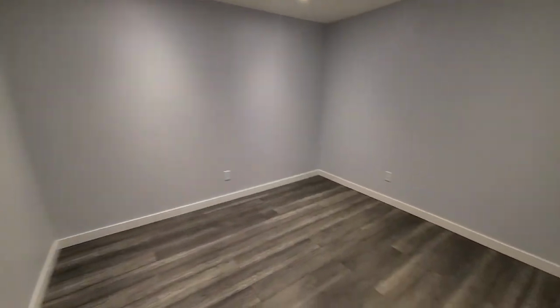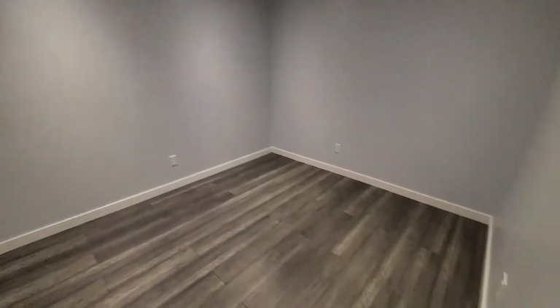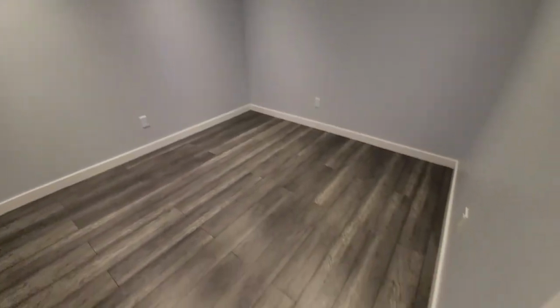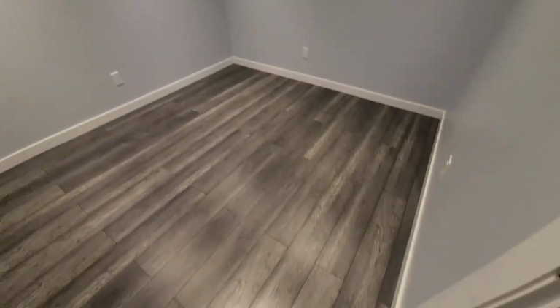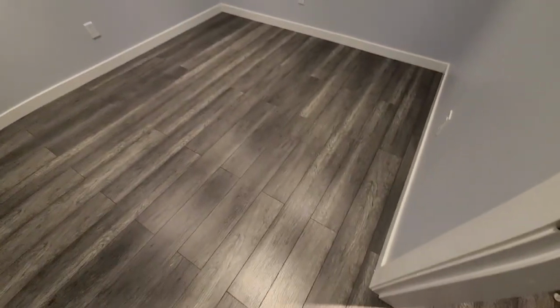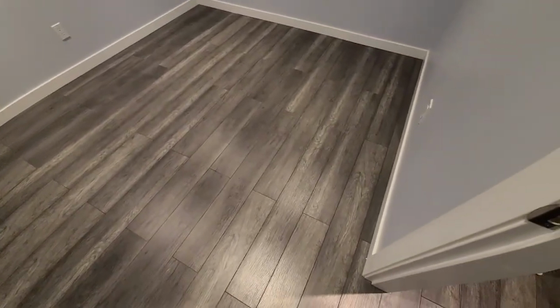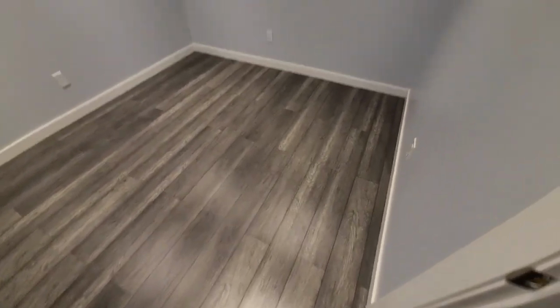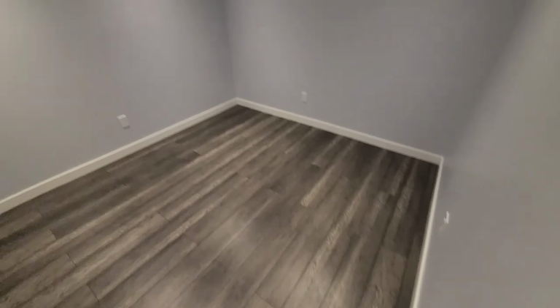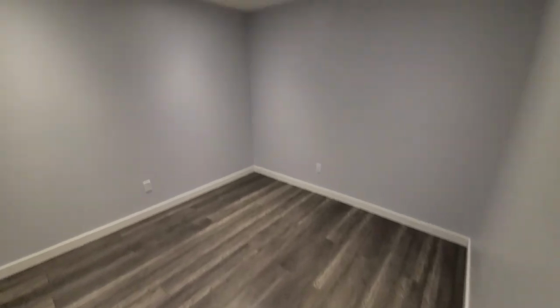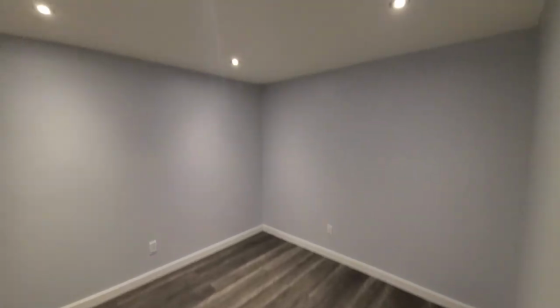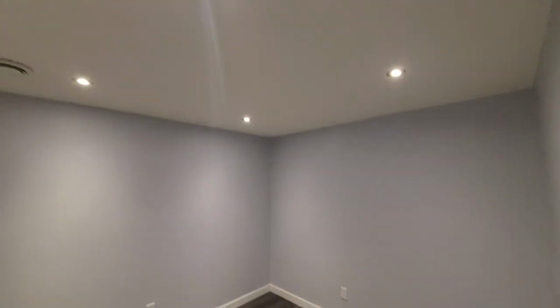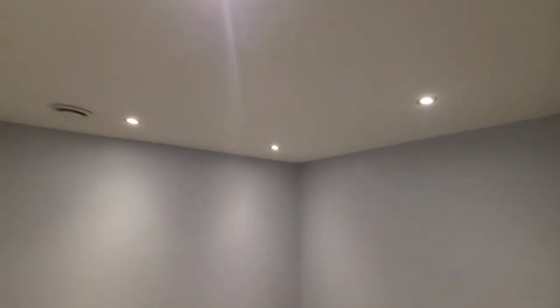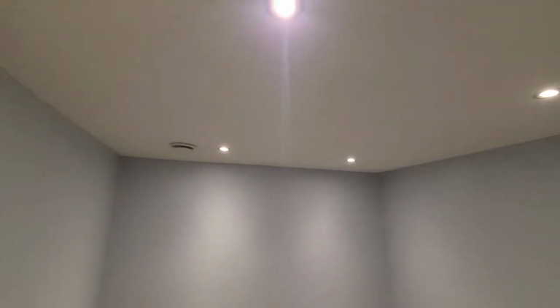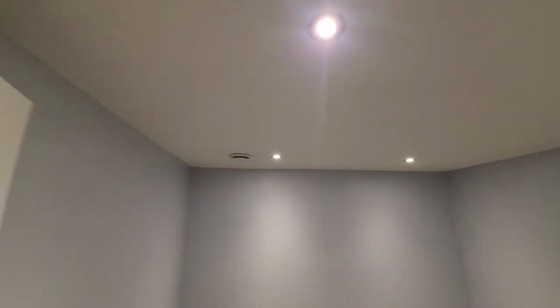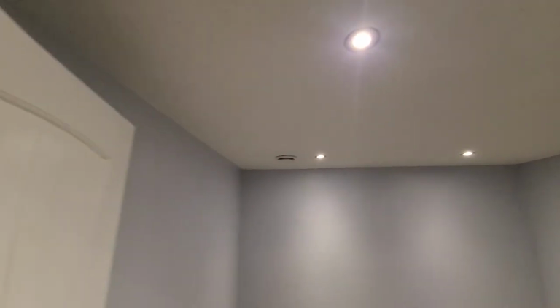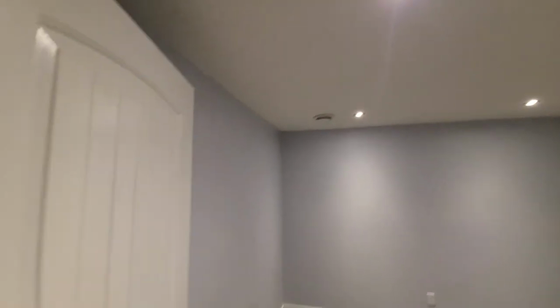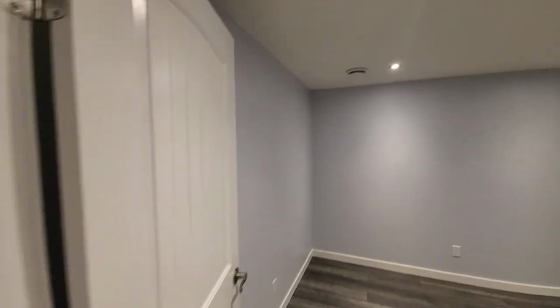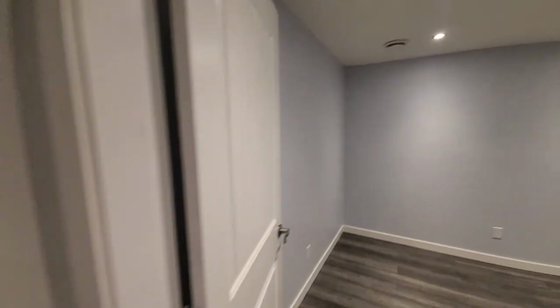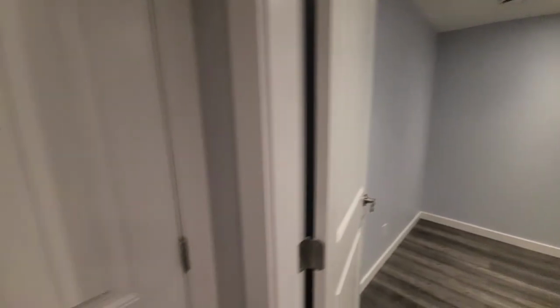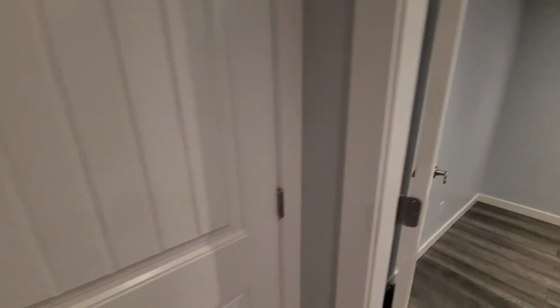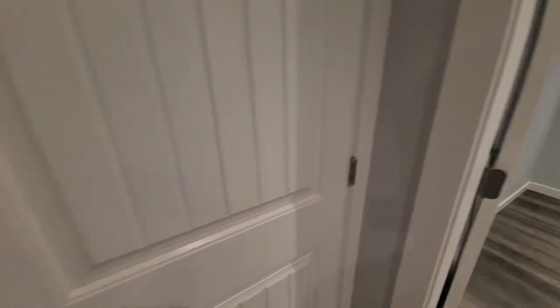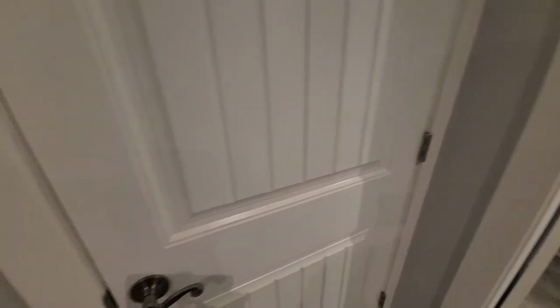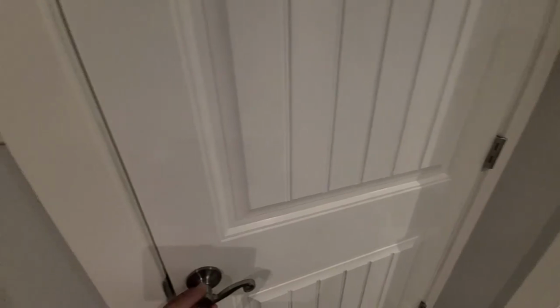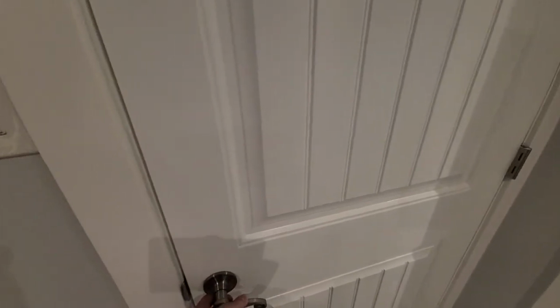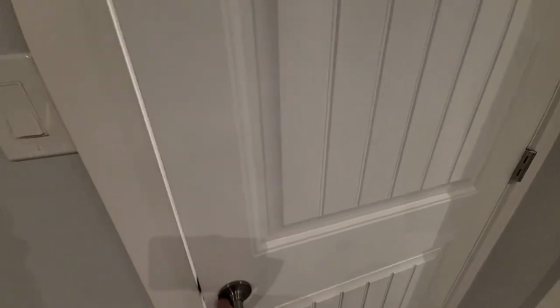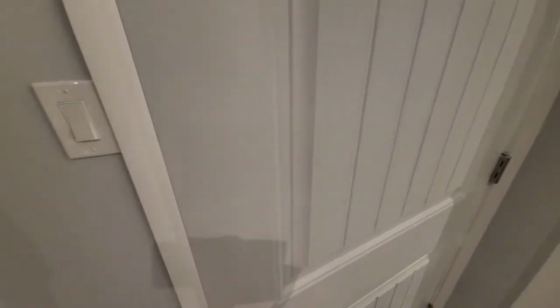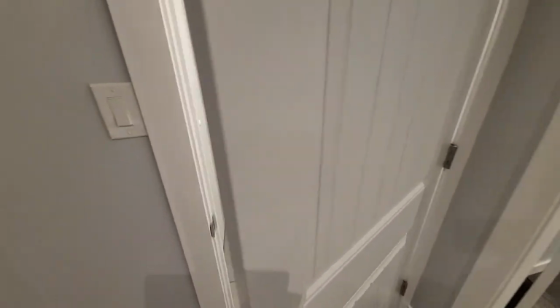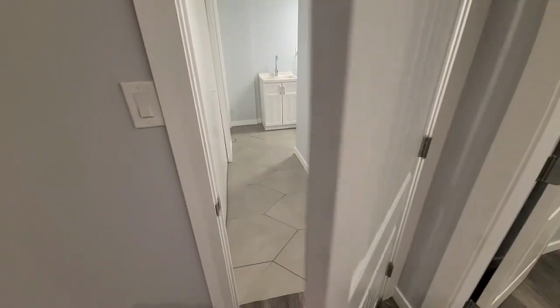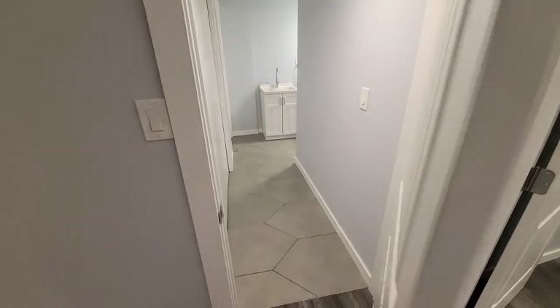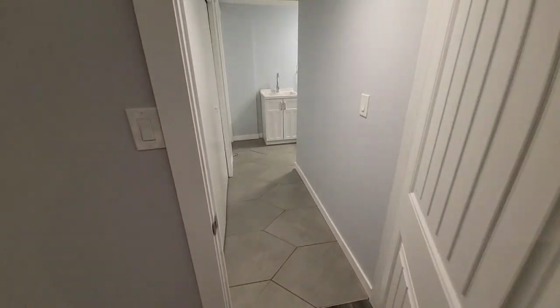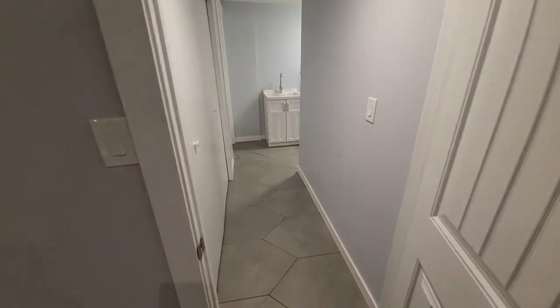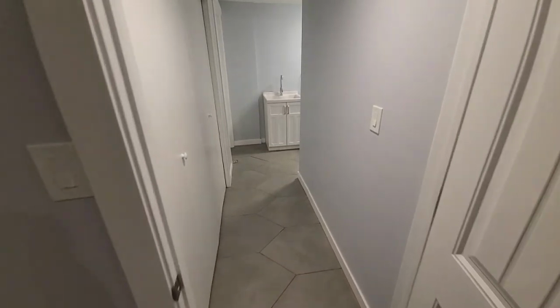Over on this end we've got another smaller room. This could also be a den, storage room, or flex room. It could potentially be converted into a bedroom, though it would be a bit on the smaller side, and you would also have to add a window.